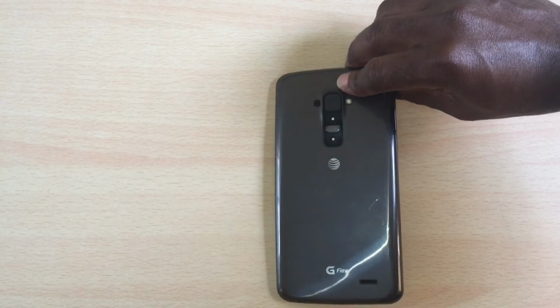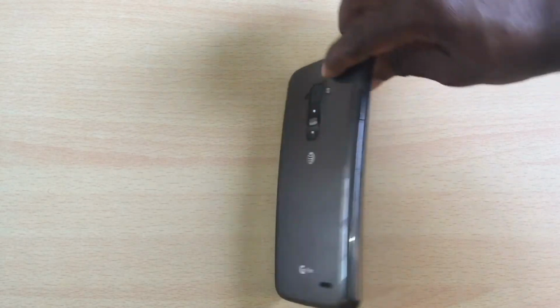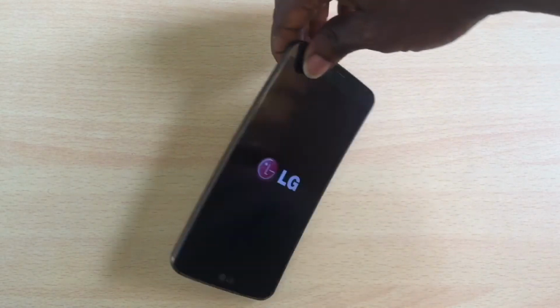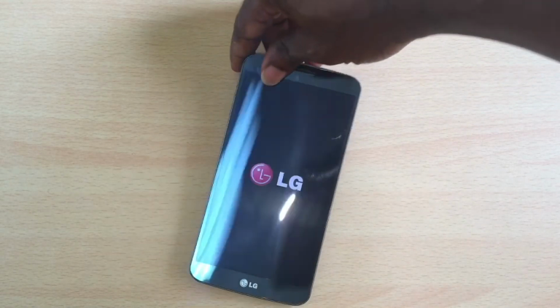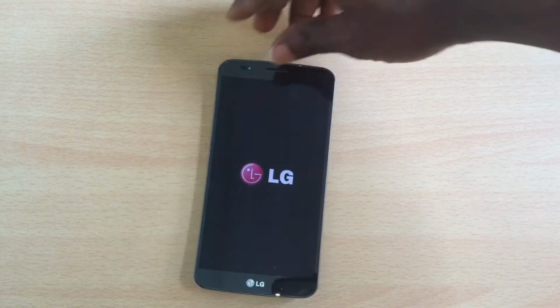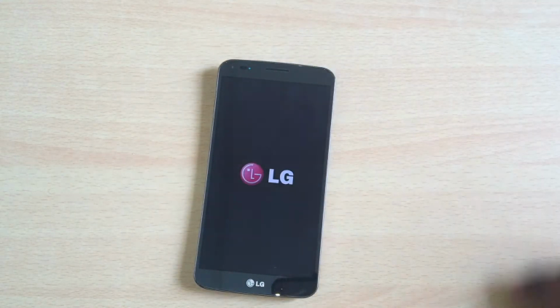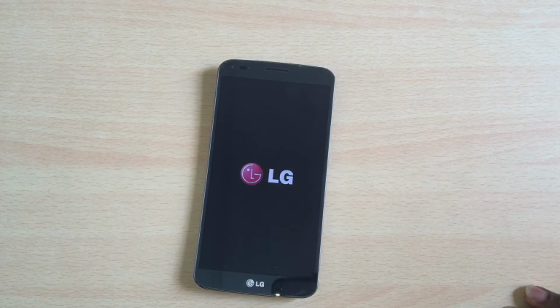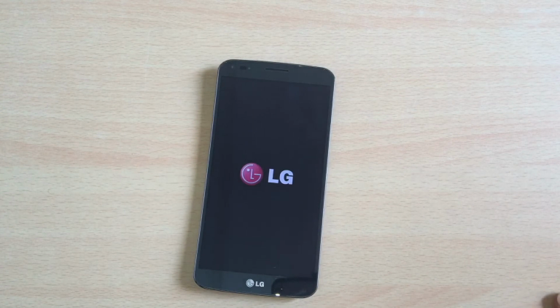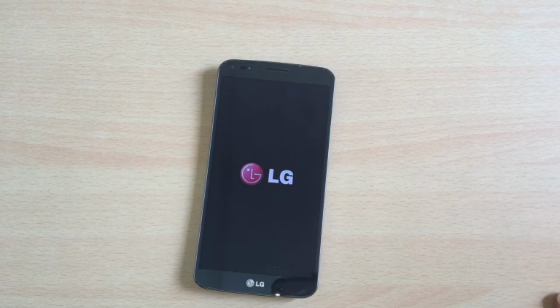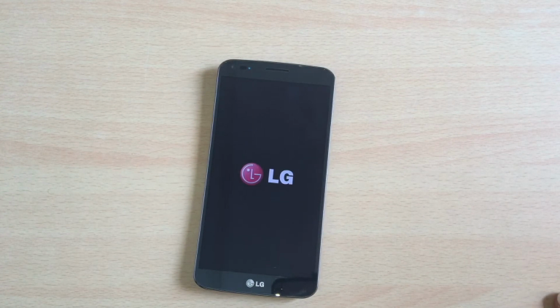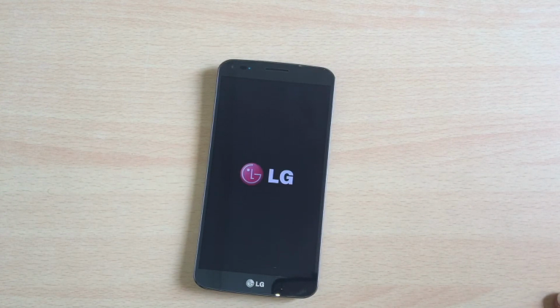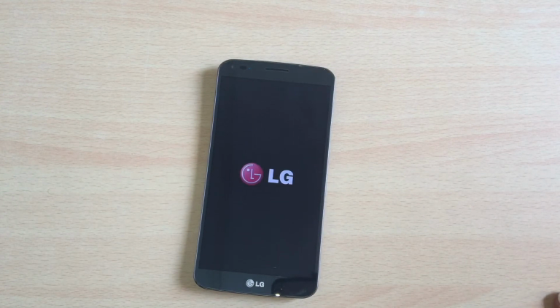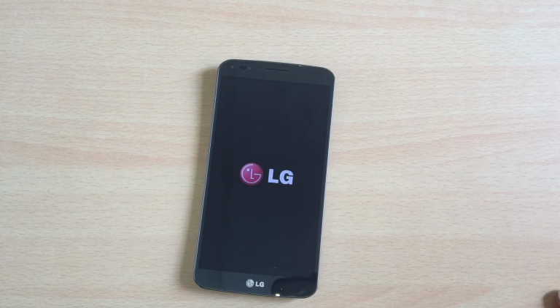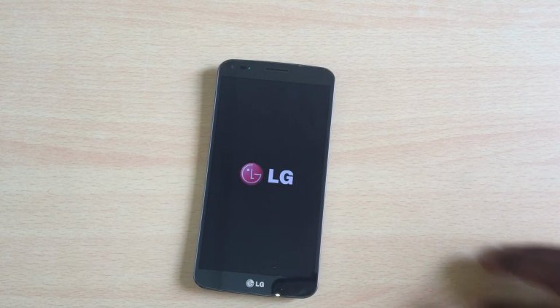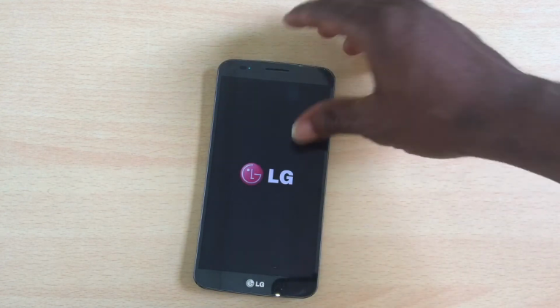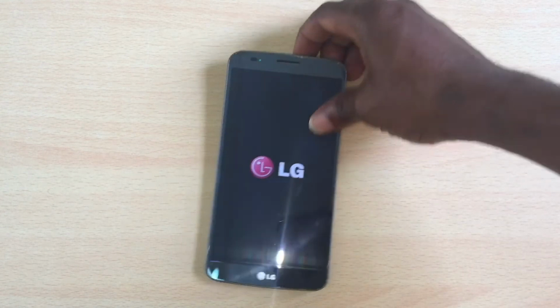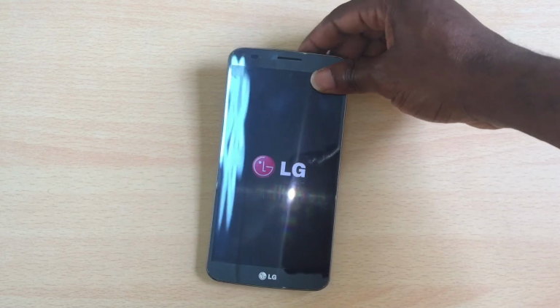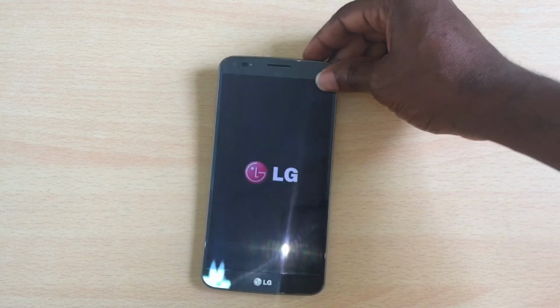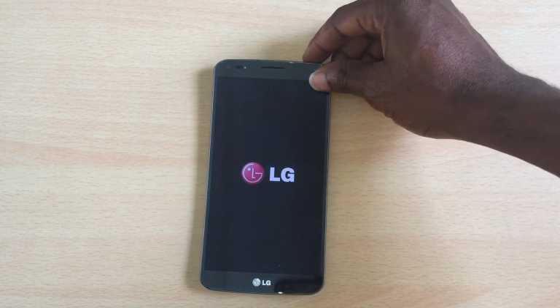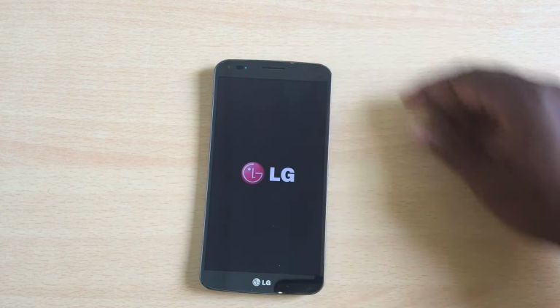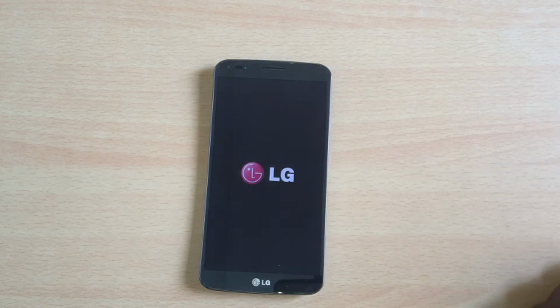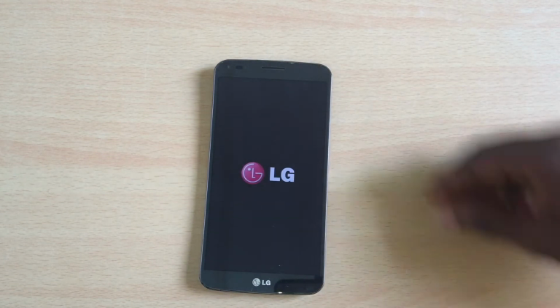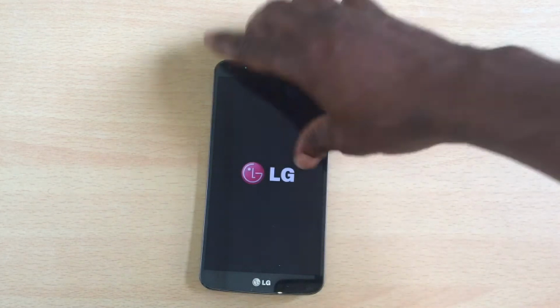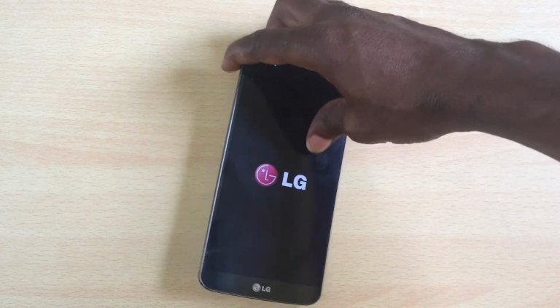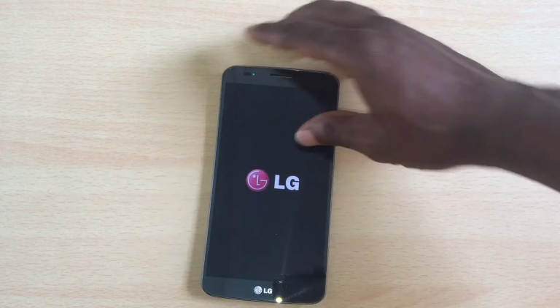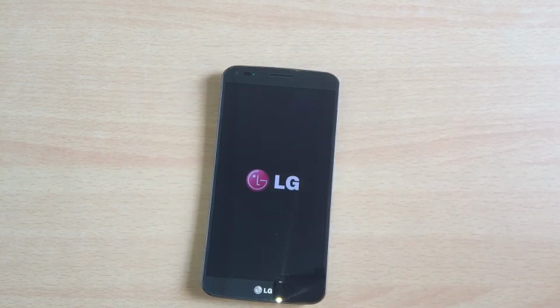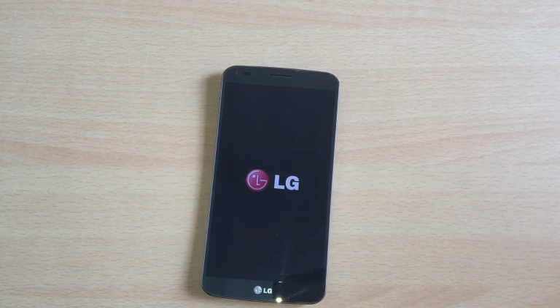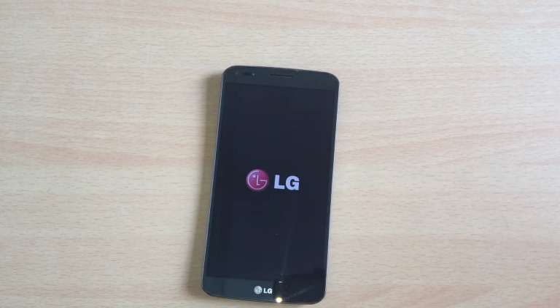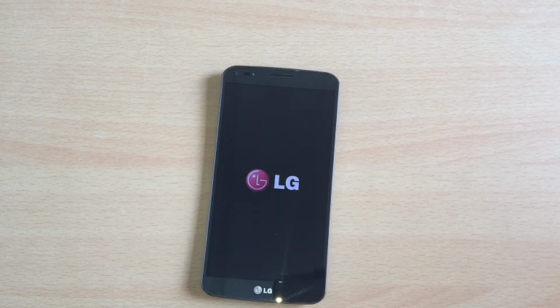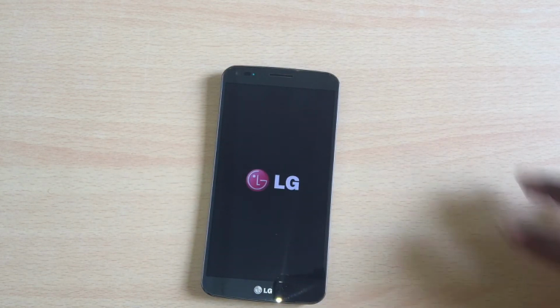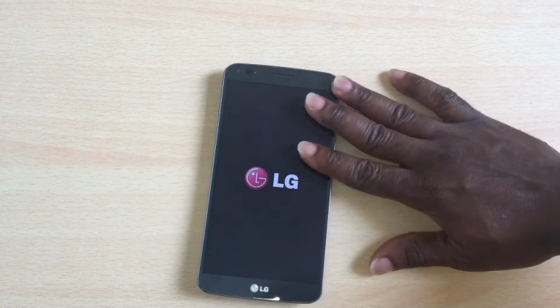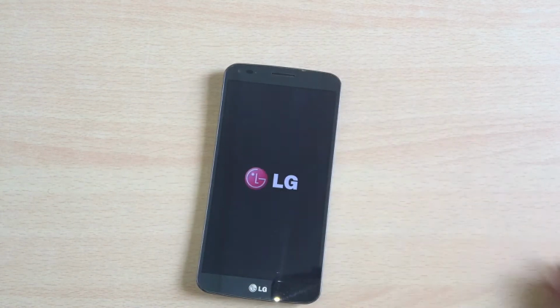Unfortunately, this is not a review video — this is a cry out for help. As you can see, this phone is stuck in boot mode. It reboots and gets stuck at the LG logo; it doesn't get past that screen.